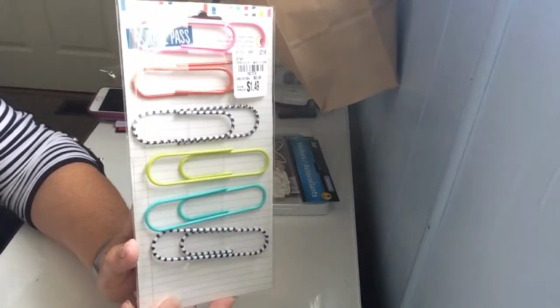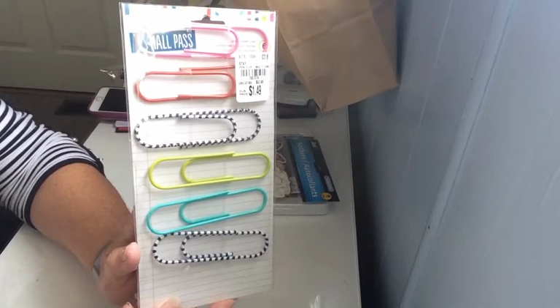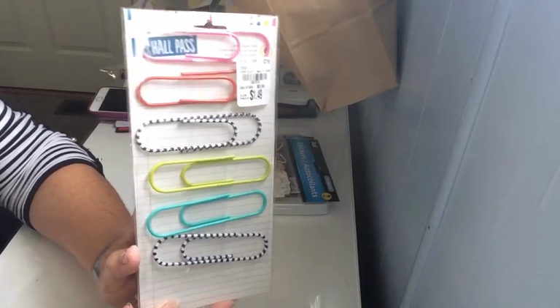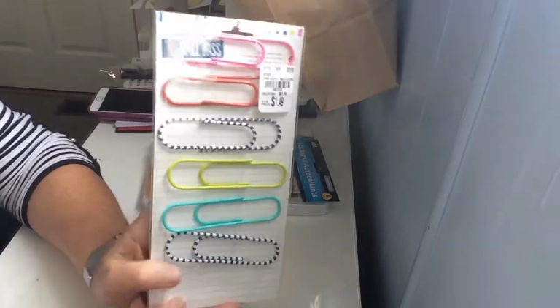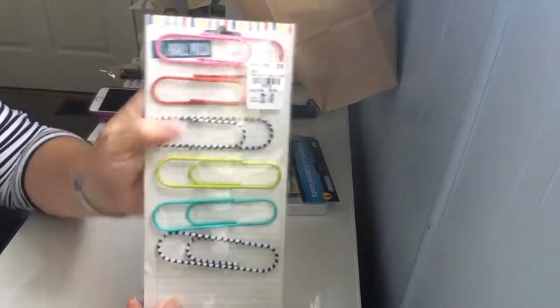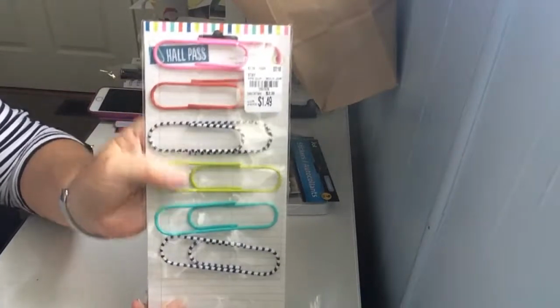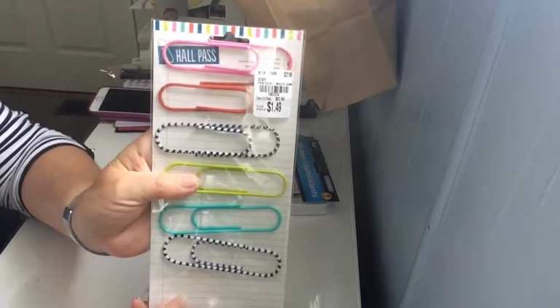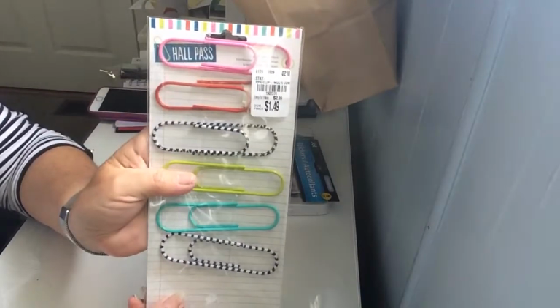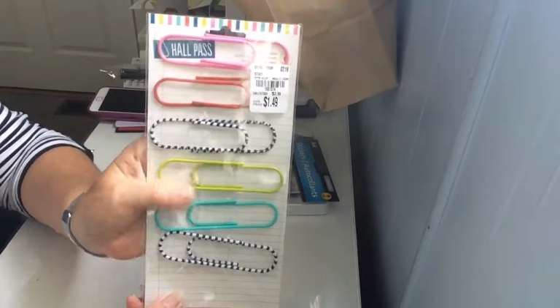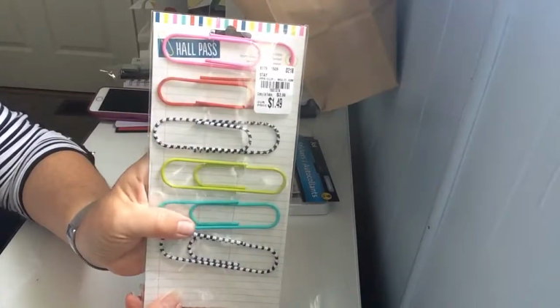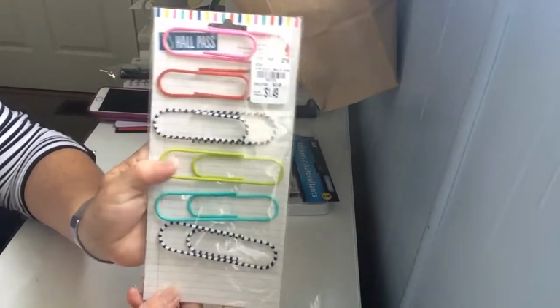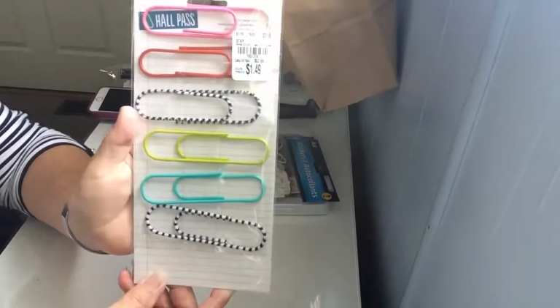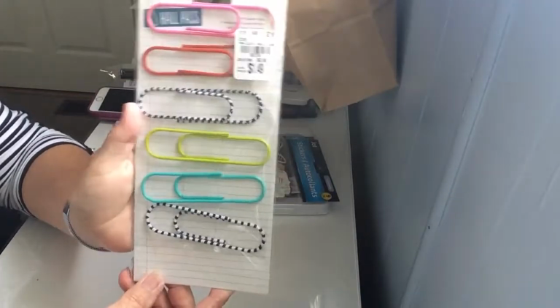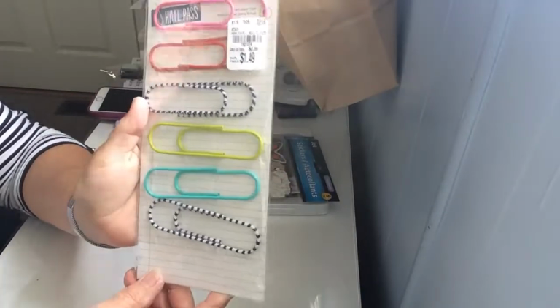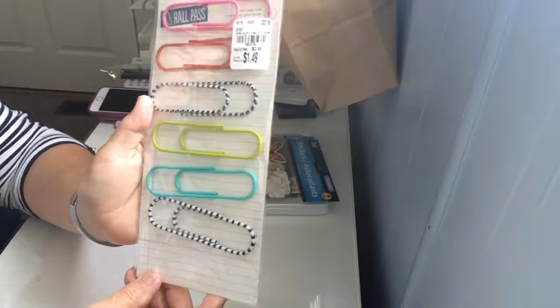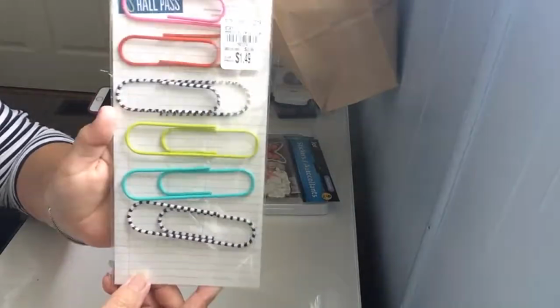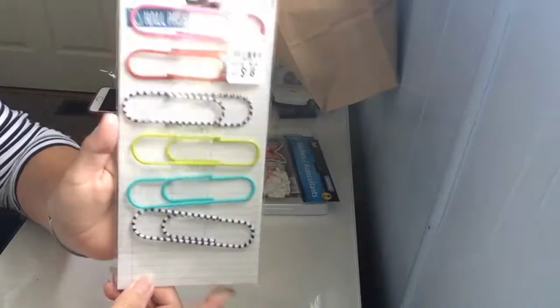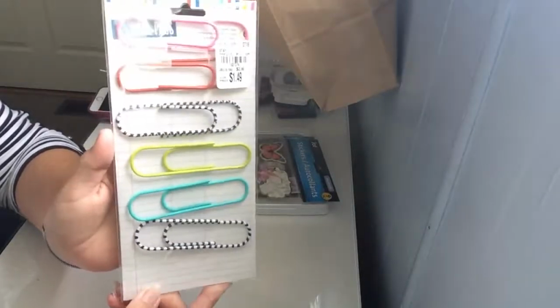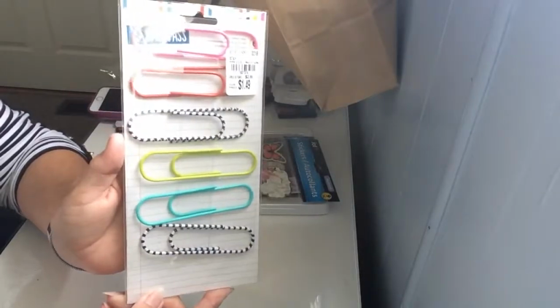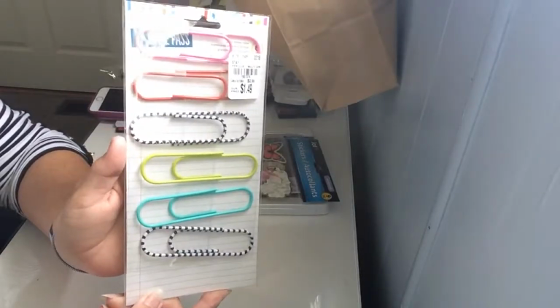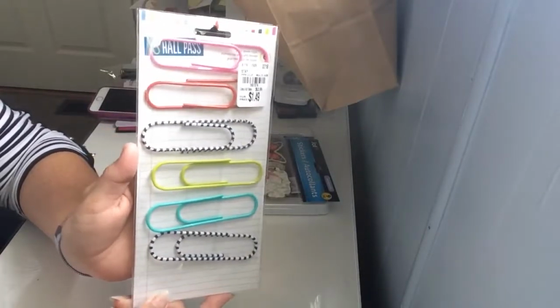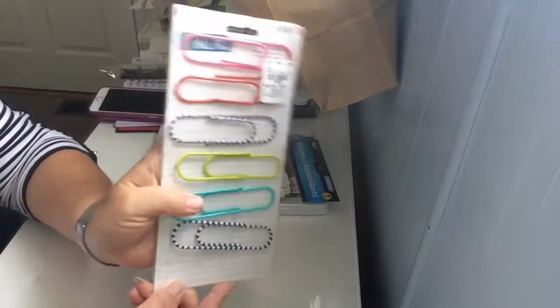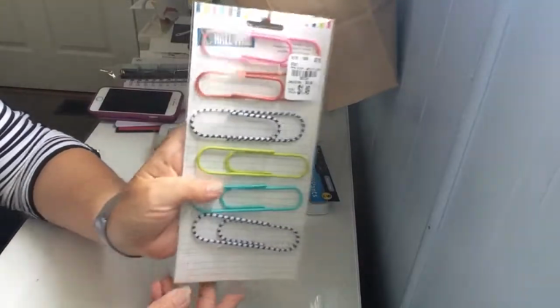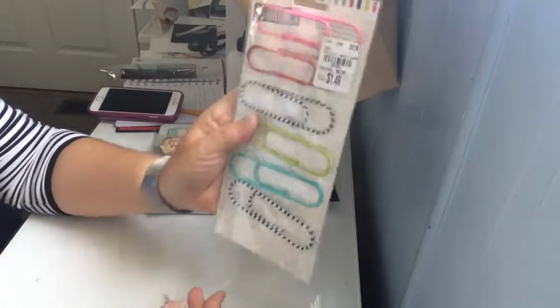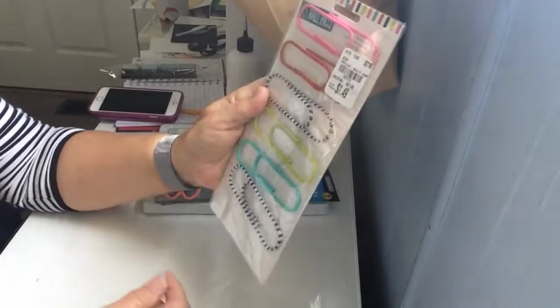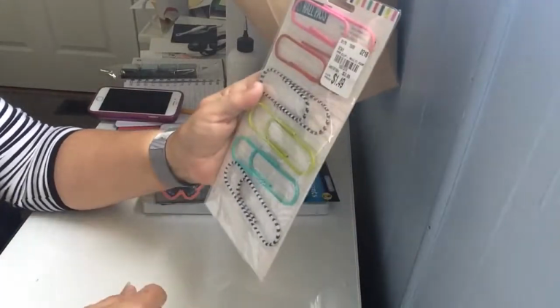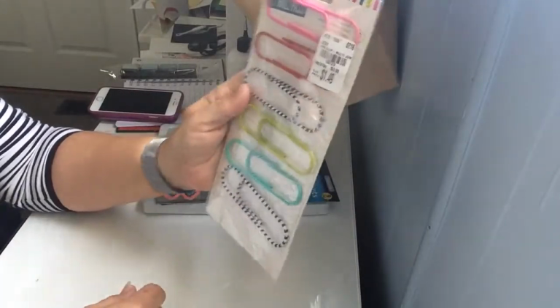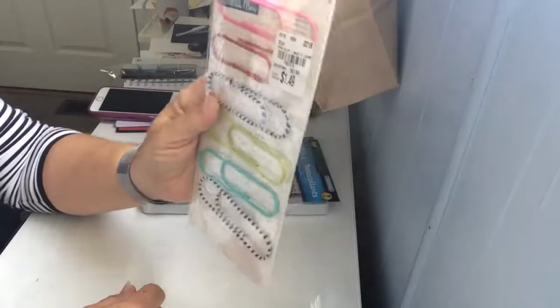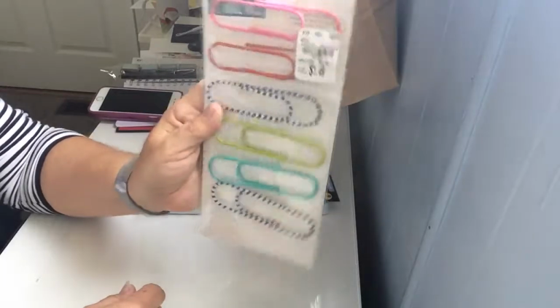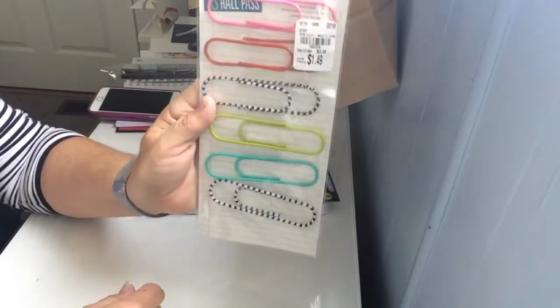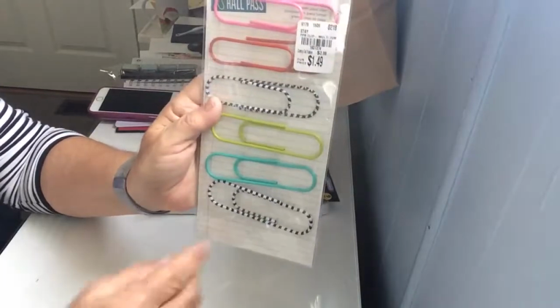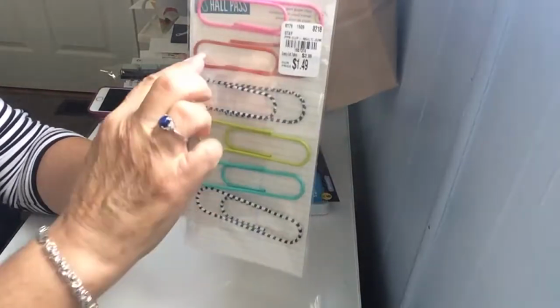I saw someone on YouTube with these huge paper clips — as you can see from my thumb, they're huge. I think they were $1.49. I have no idea what I'm going to do with them, but they can be used for a lot of things — she had hung banners and things.